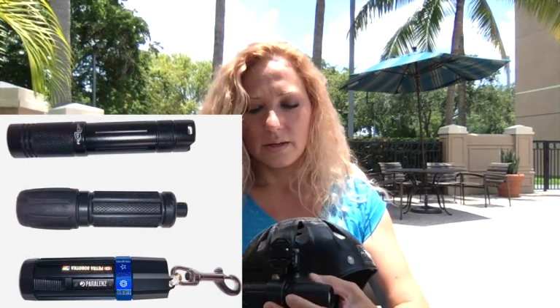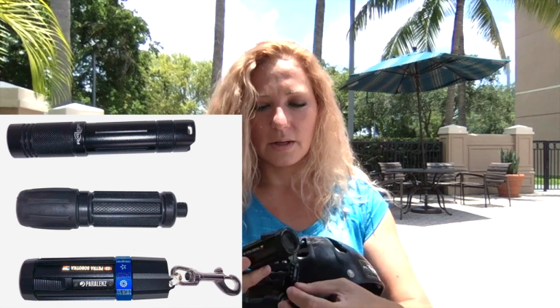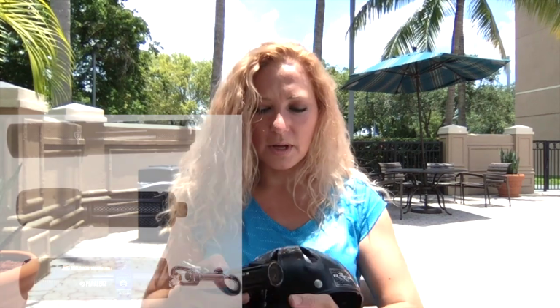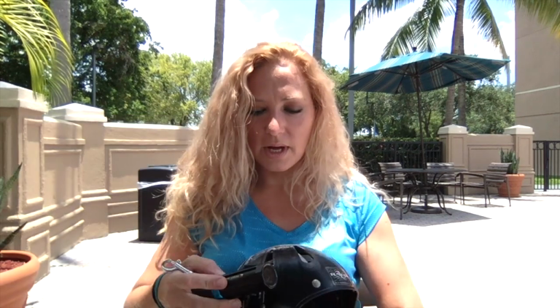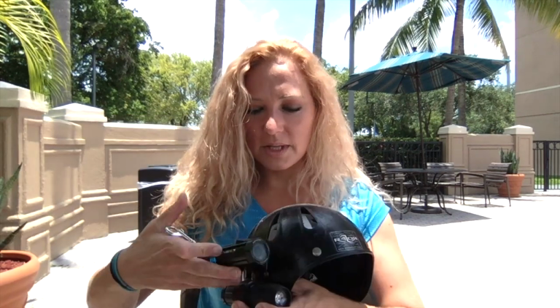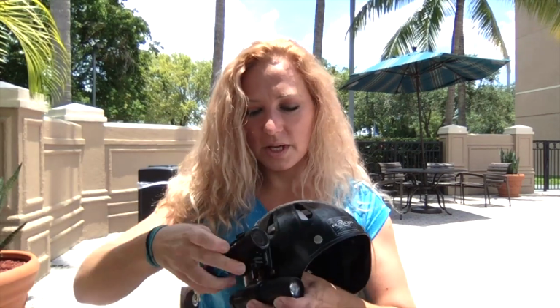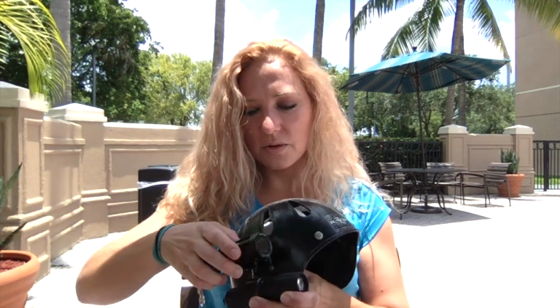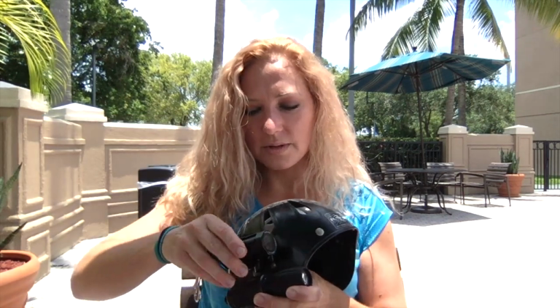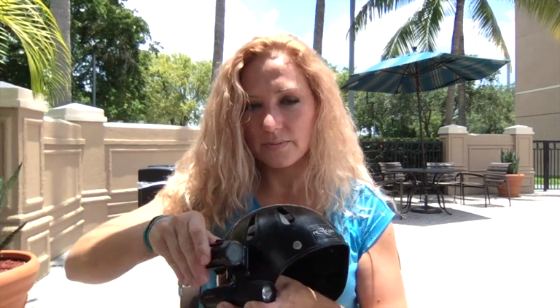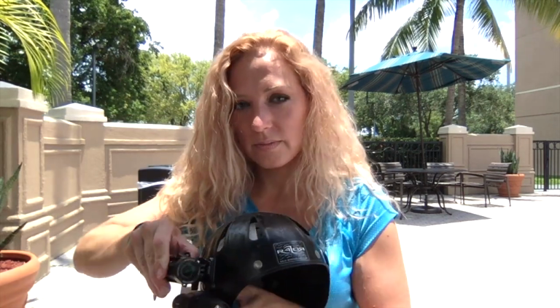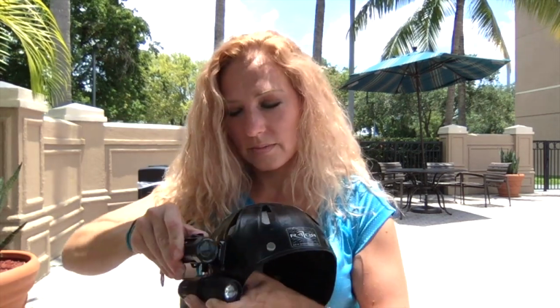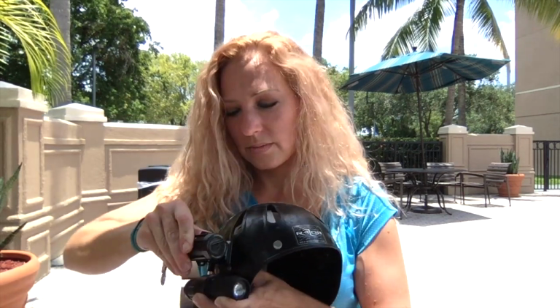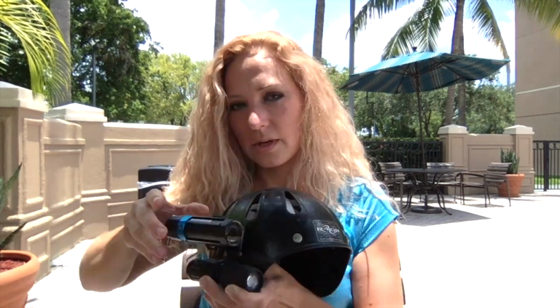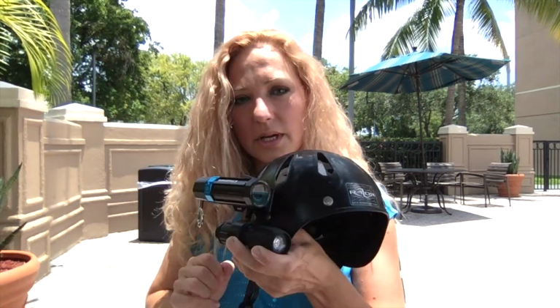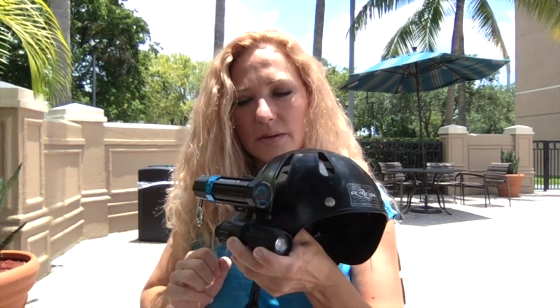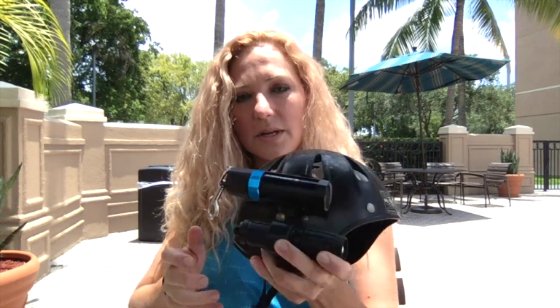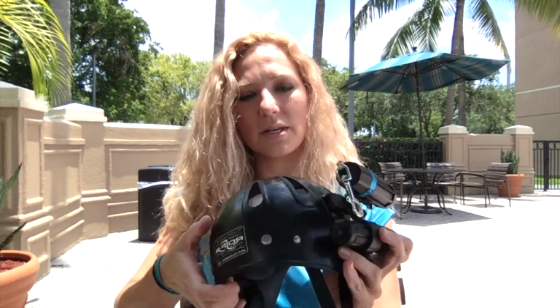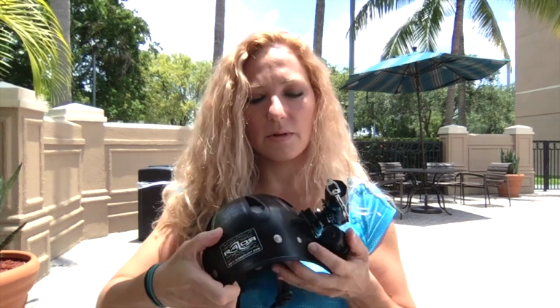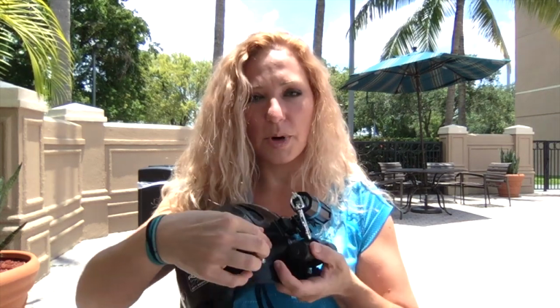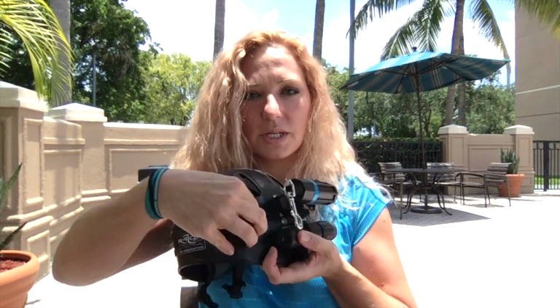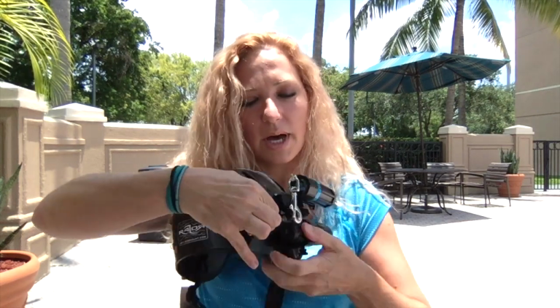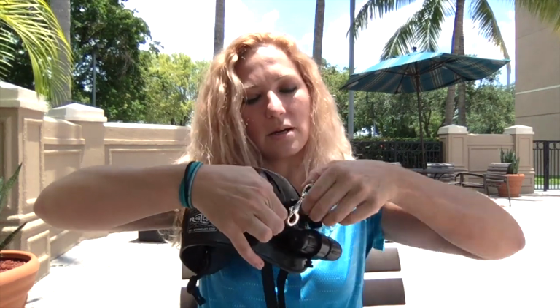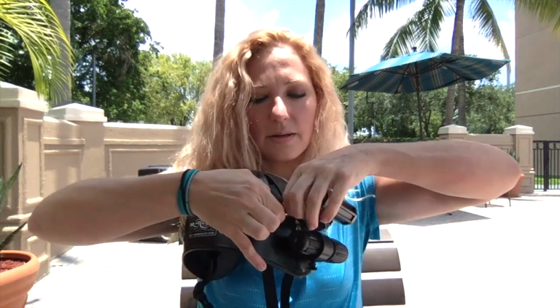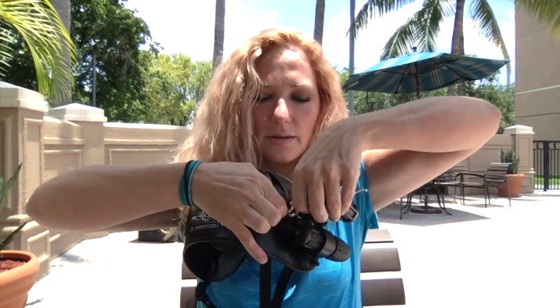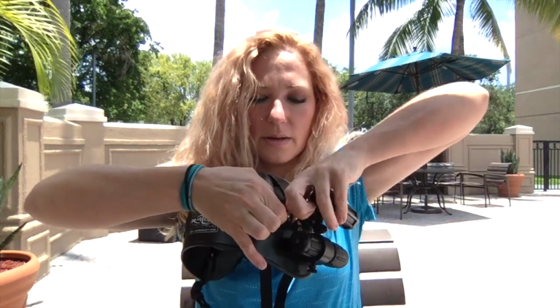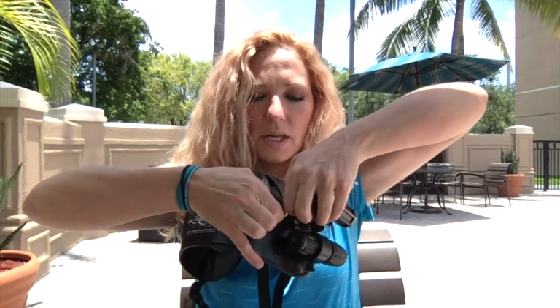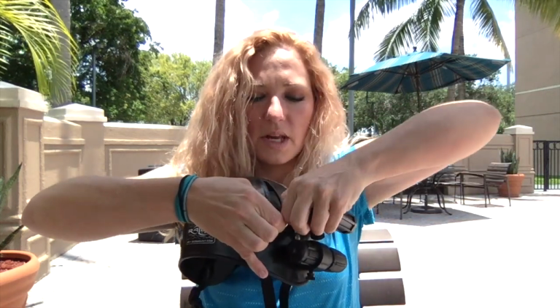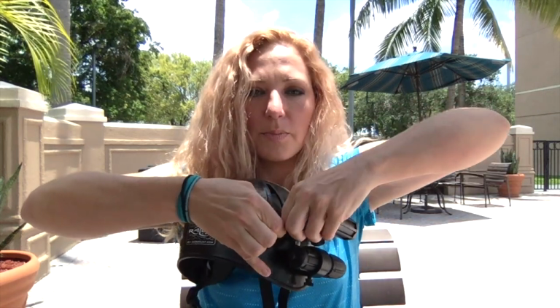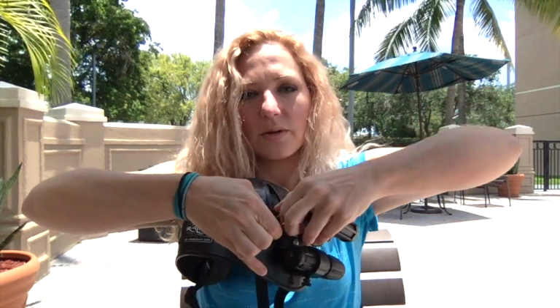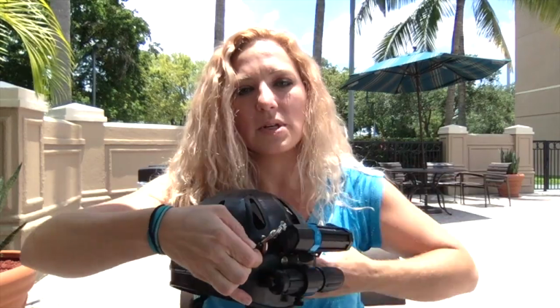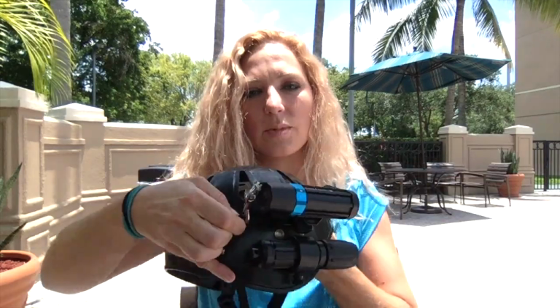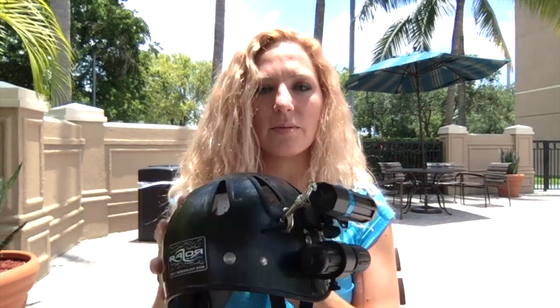It clips onto the helmet like so — click, click. Very easy. I have a little bungee at the back here, just in case I bump it so I don't lose the camera somewhere.